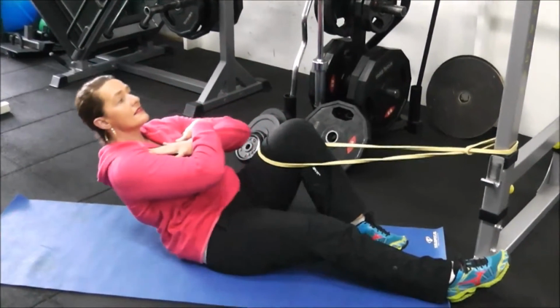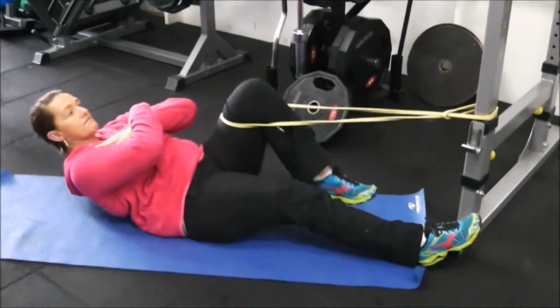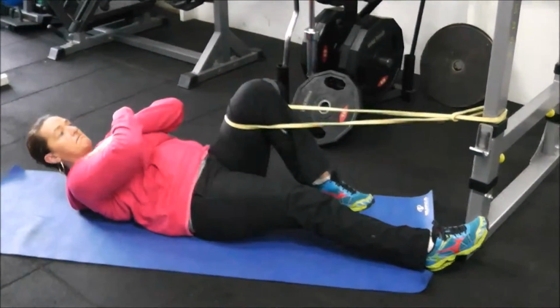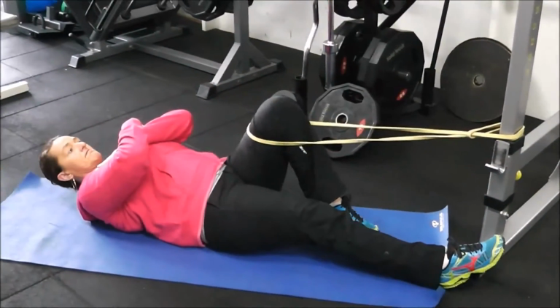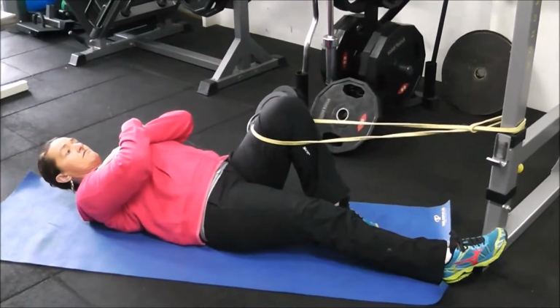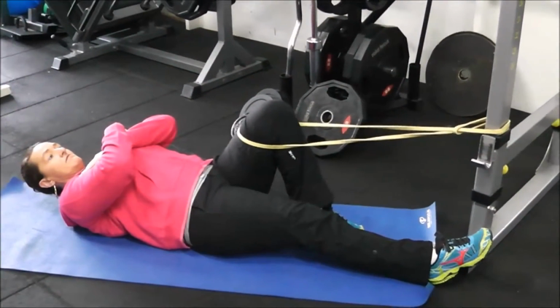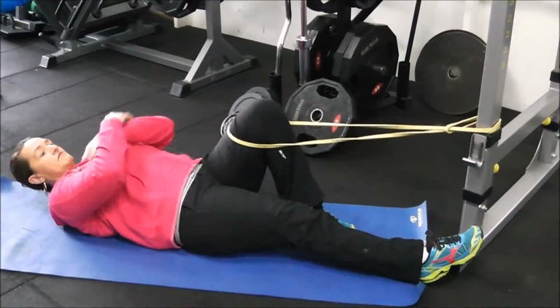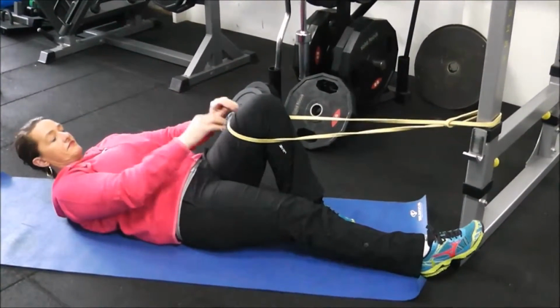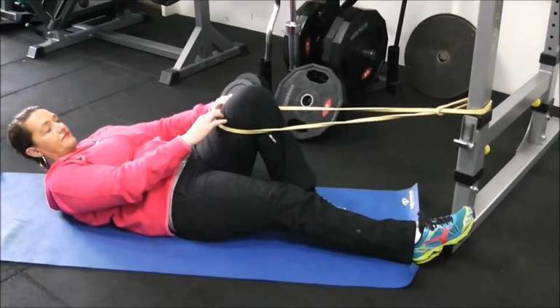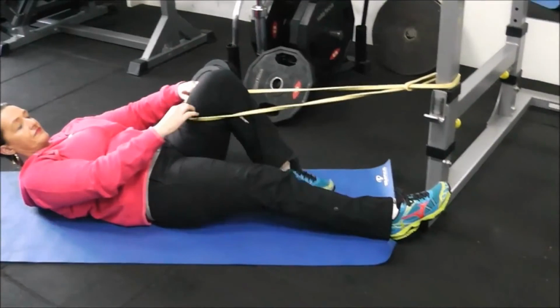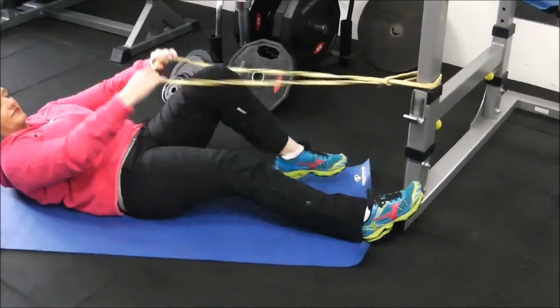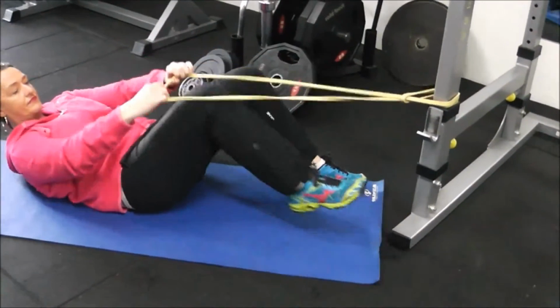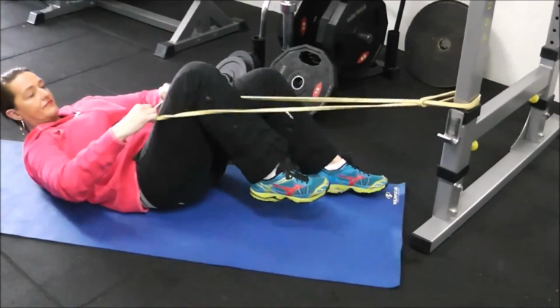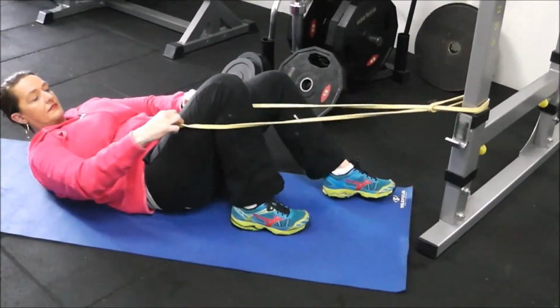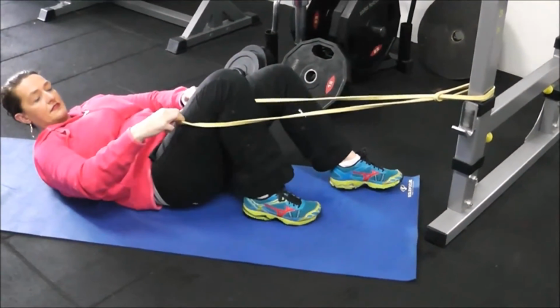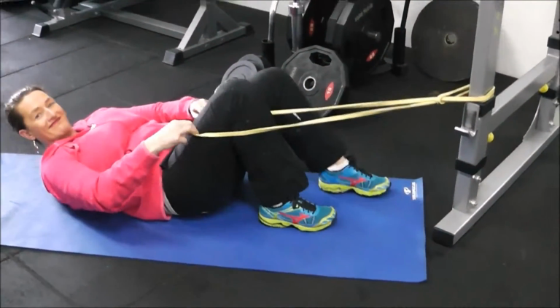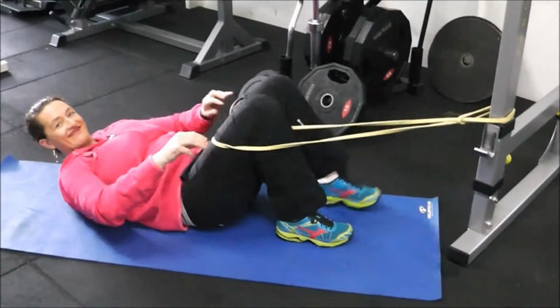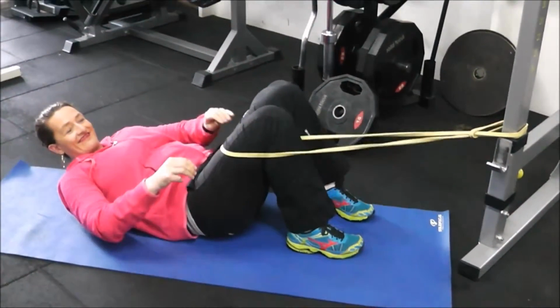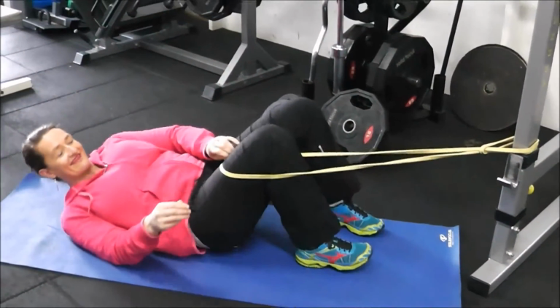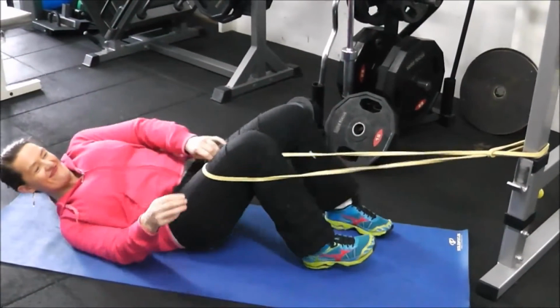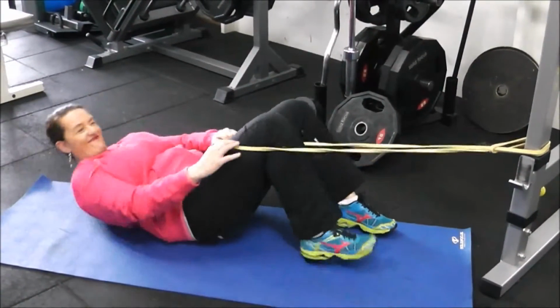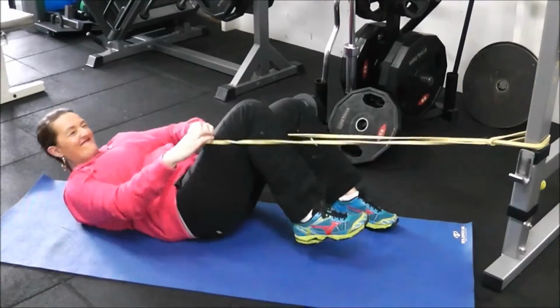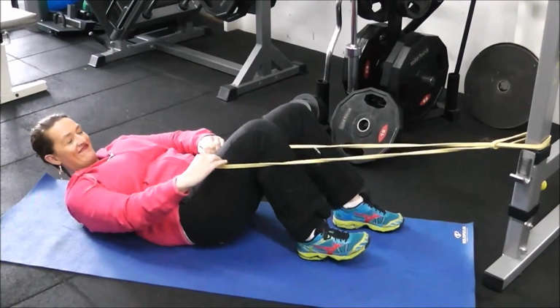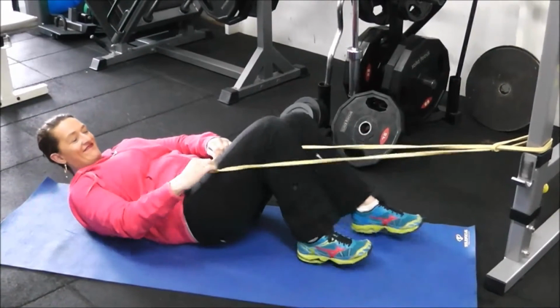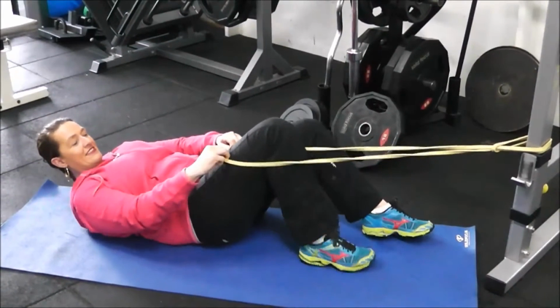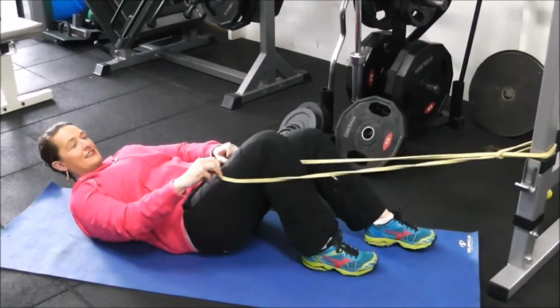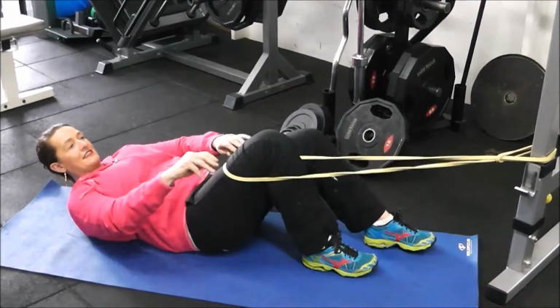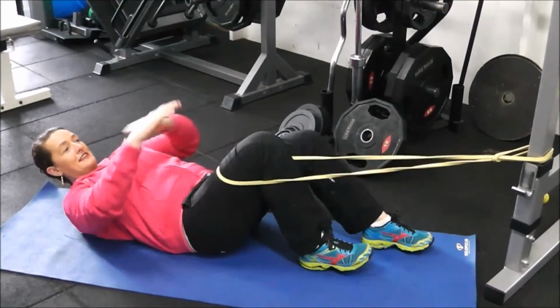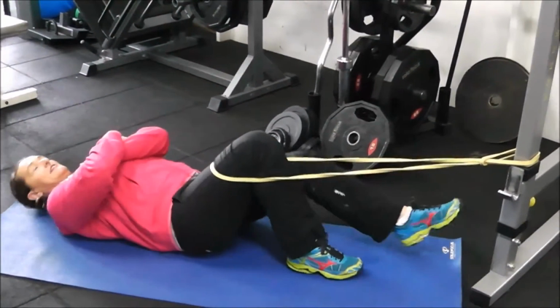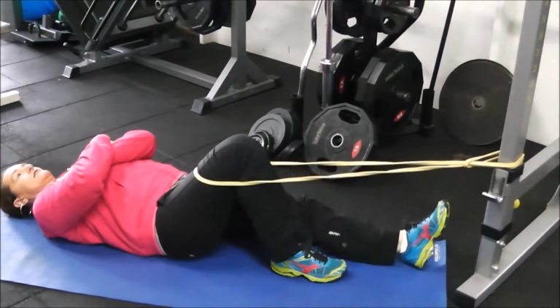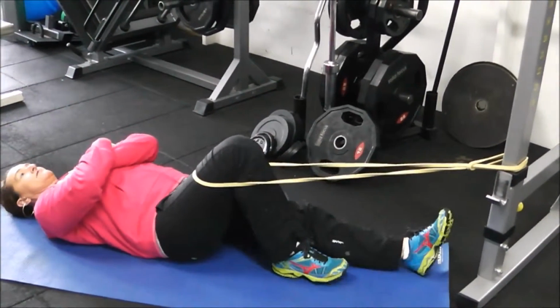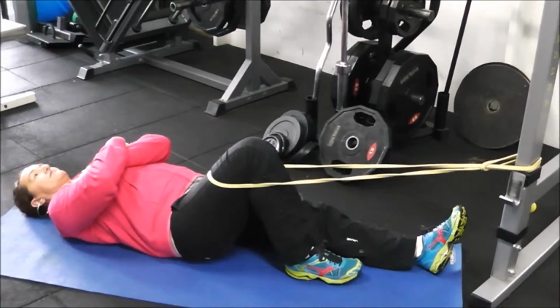Perform your allotted reps and then switch over to the opposite side. You can also make it more difficult by stretching a little bit further back to increase the stretch on the band, or you could get a heavier band.